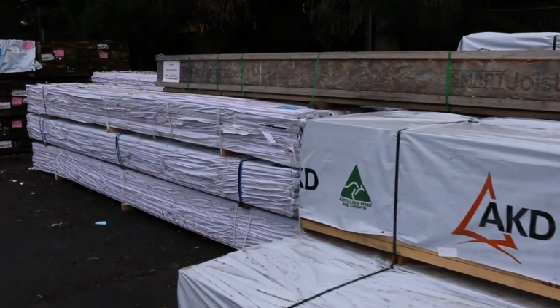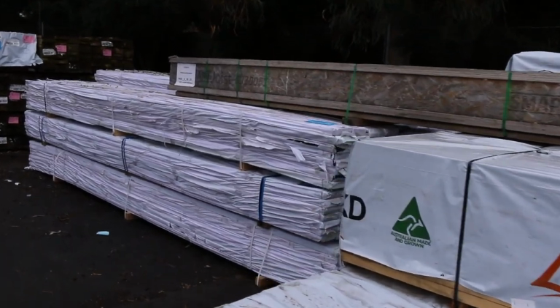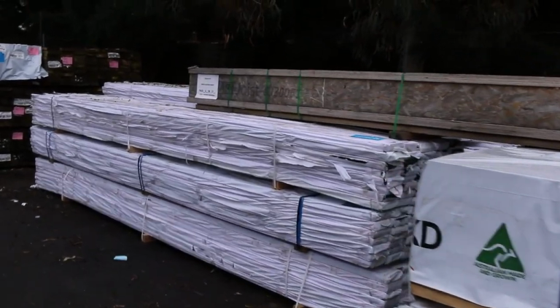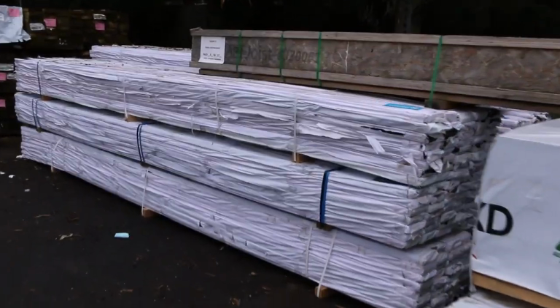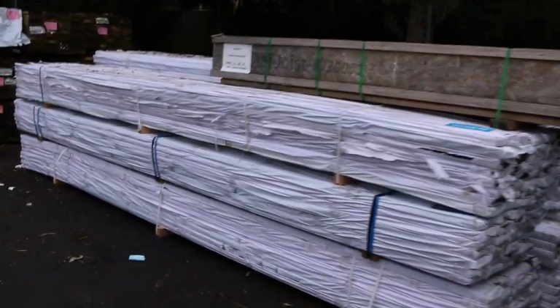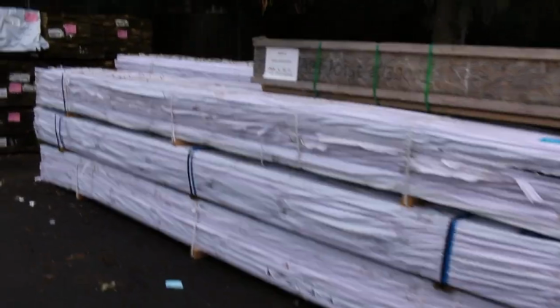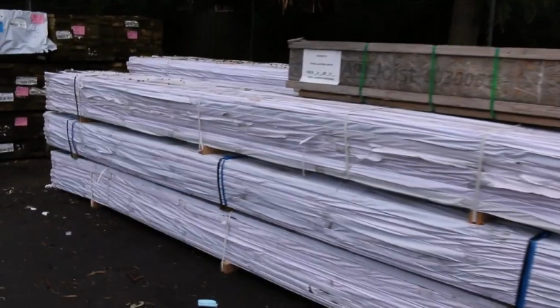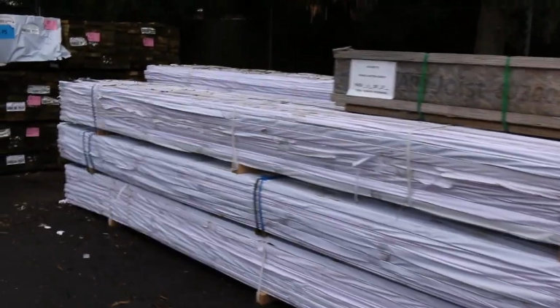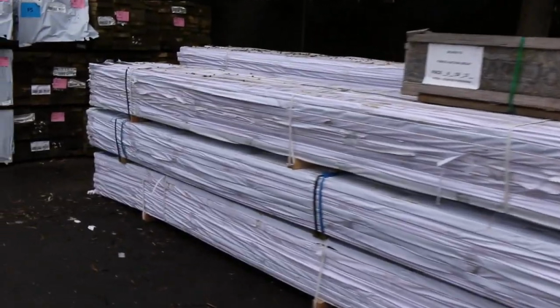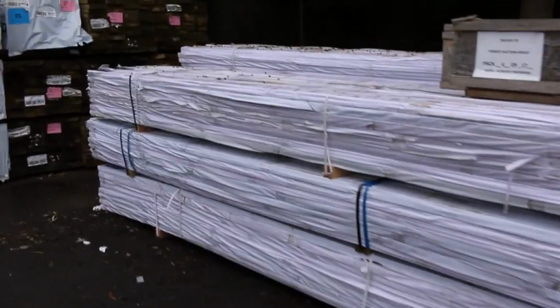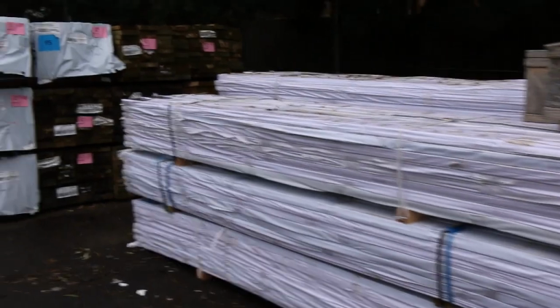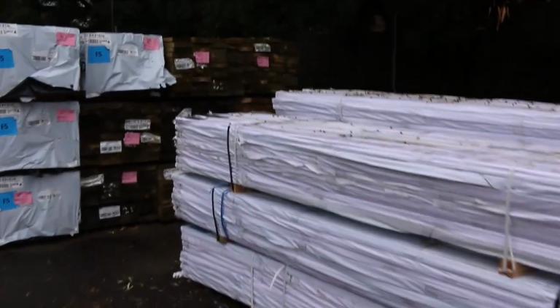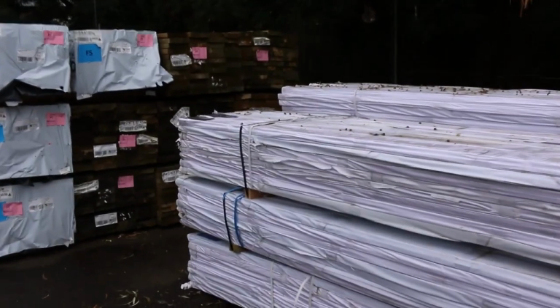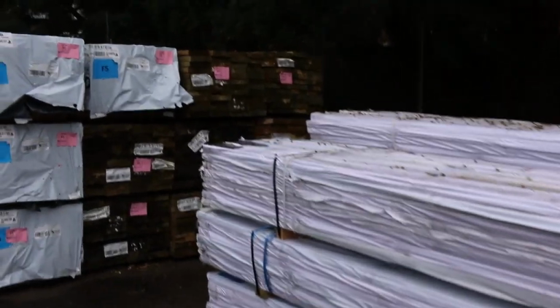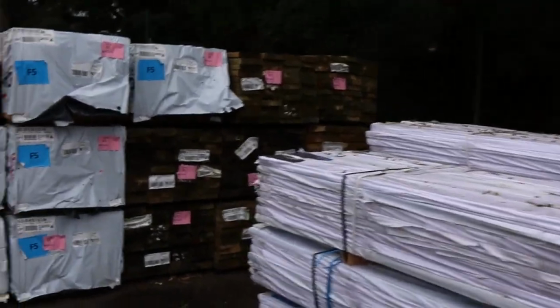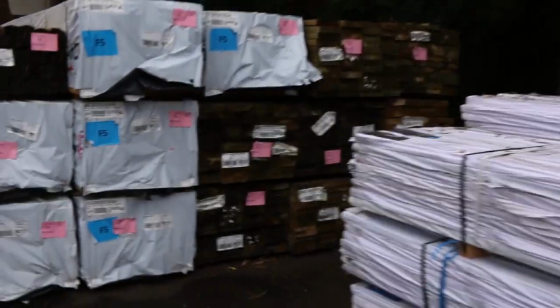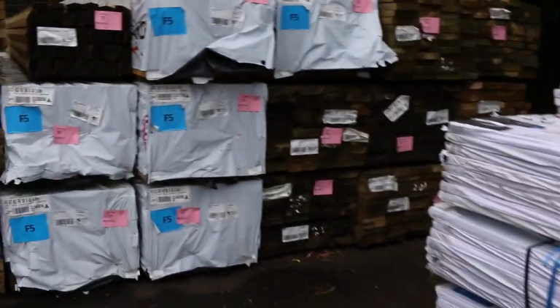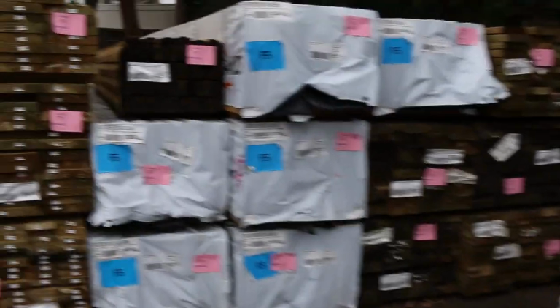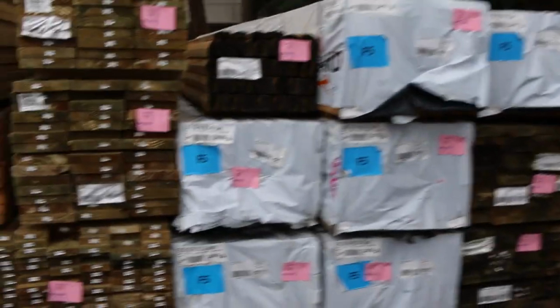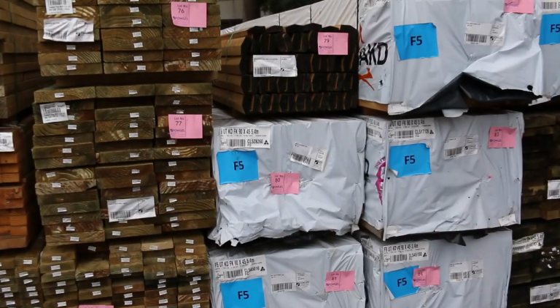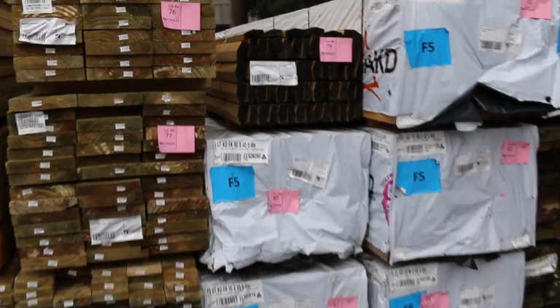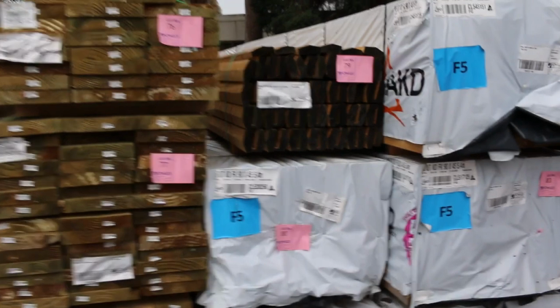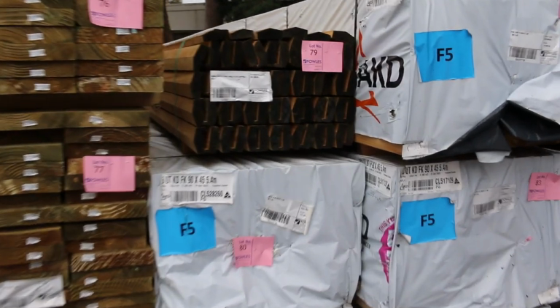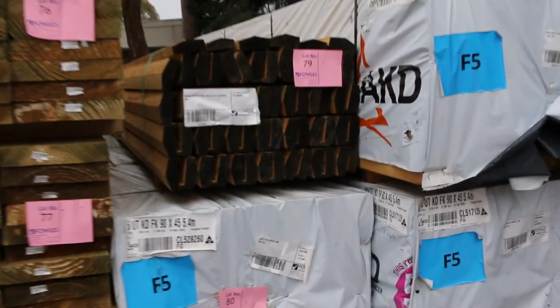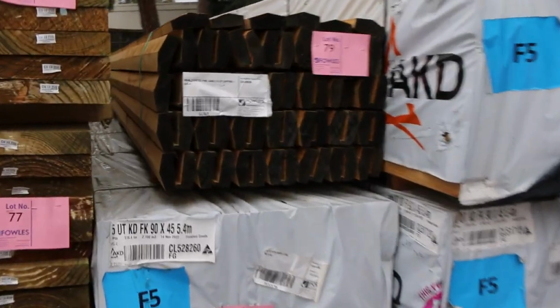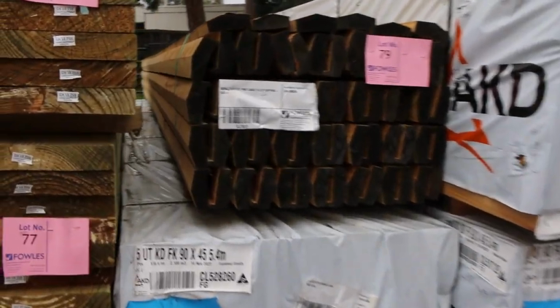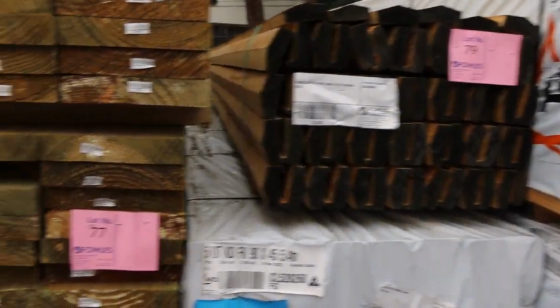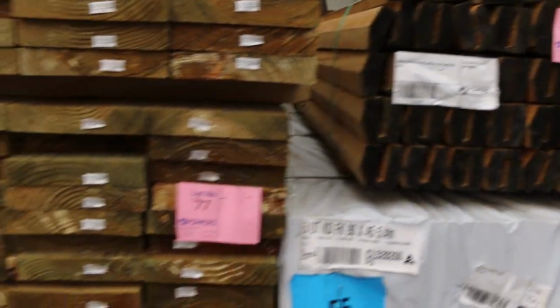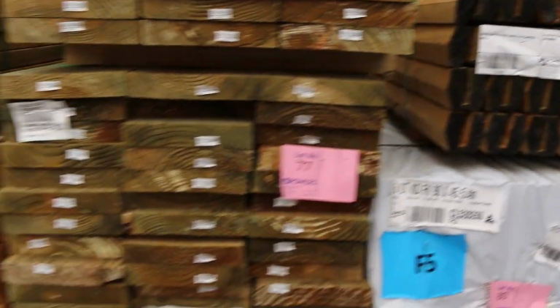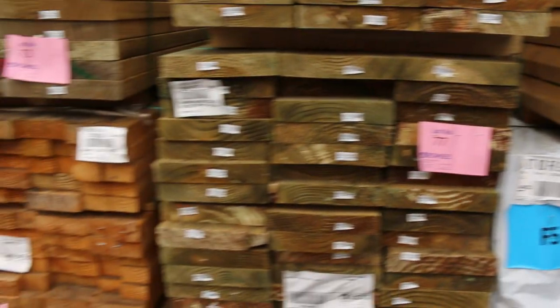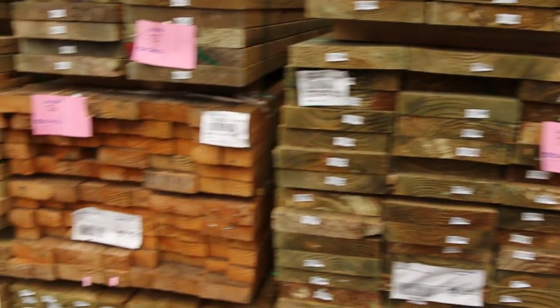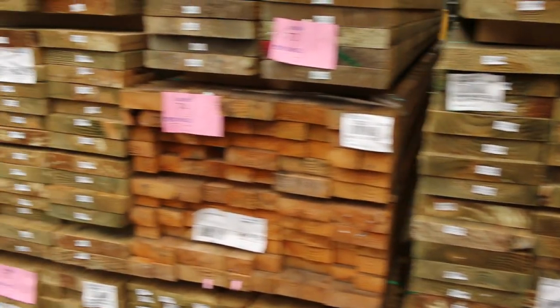A few packs of the solid composite decking in there. More long-length packs of treated pine. Pine framing in all sorts of sizes in the treated pine, all the way up to your 290 by 45.